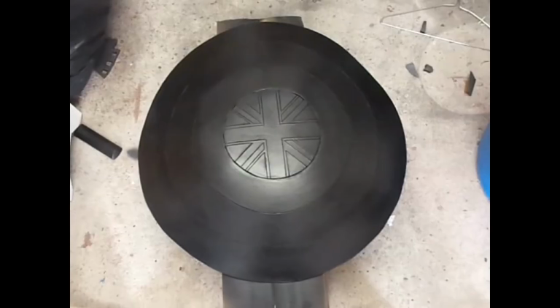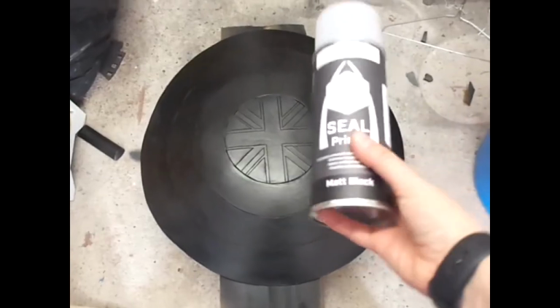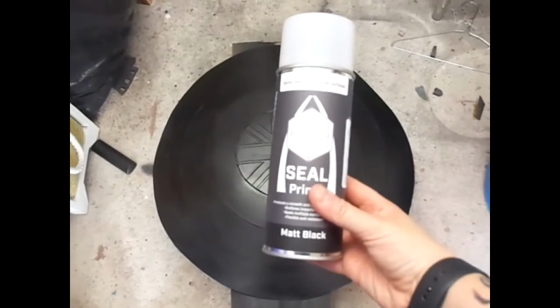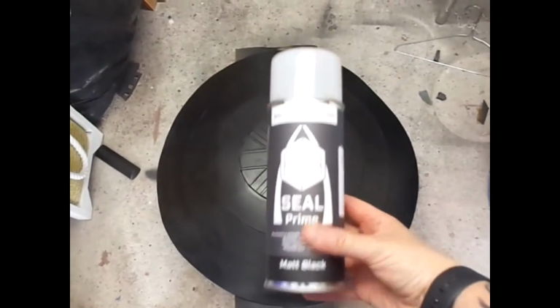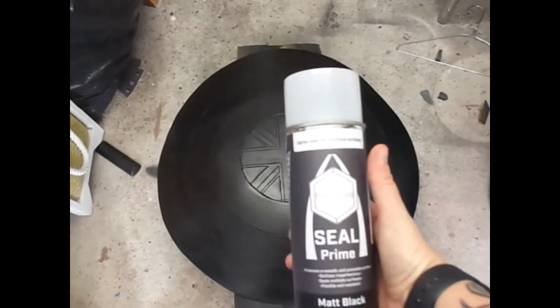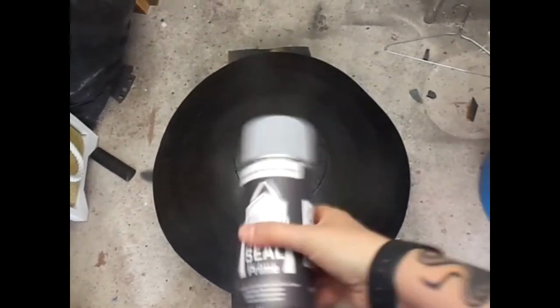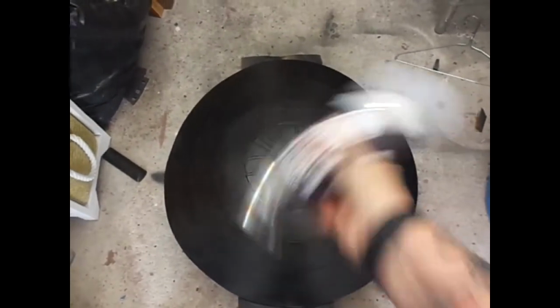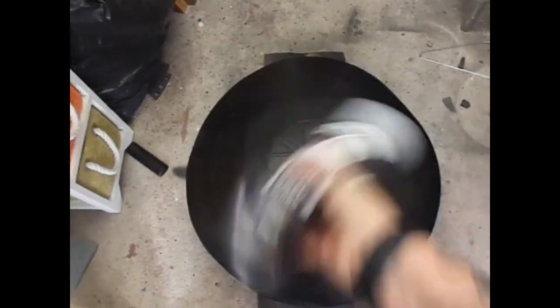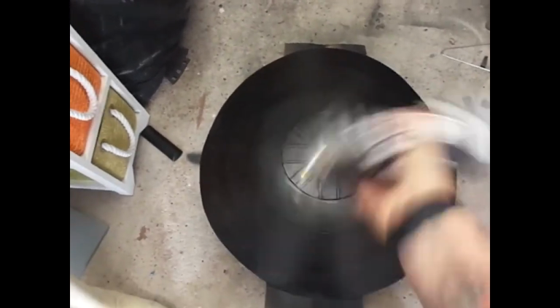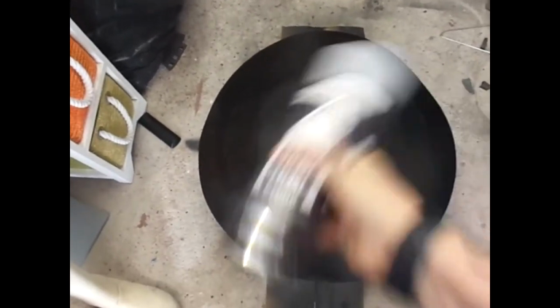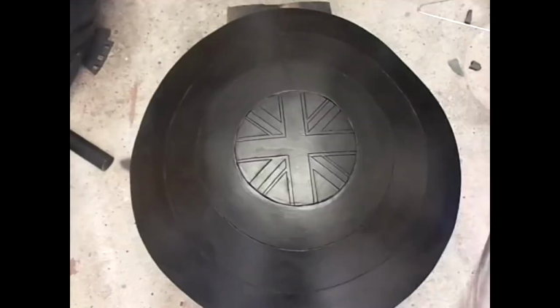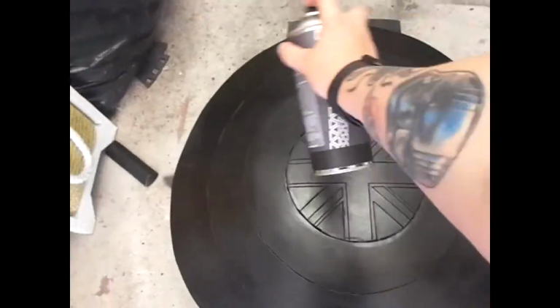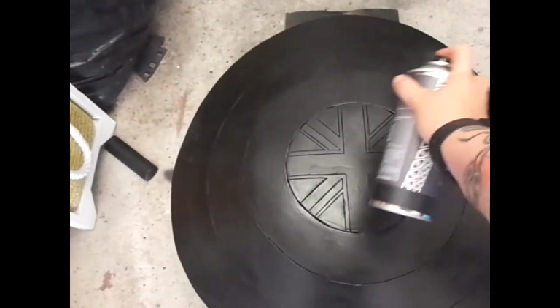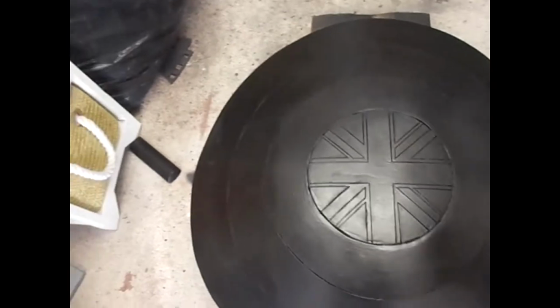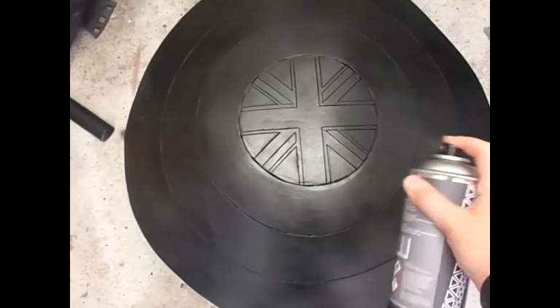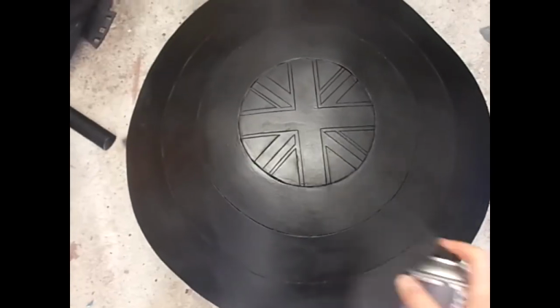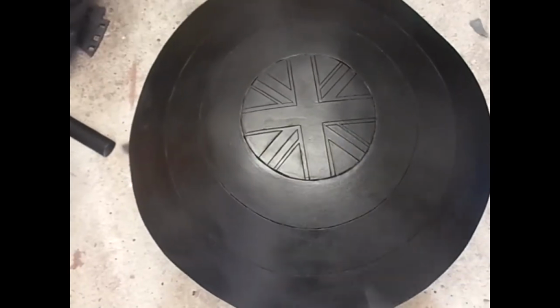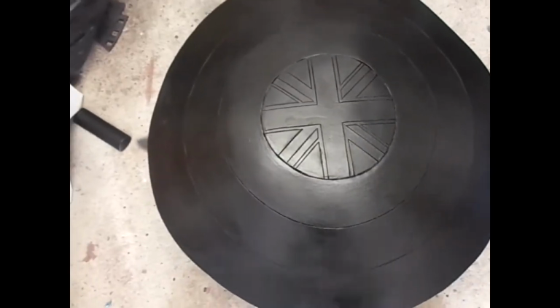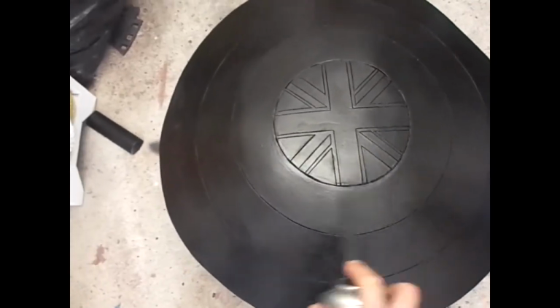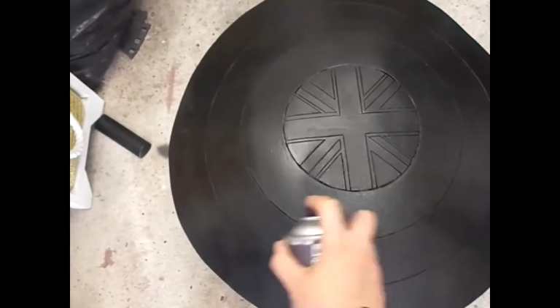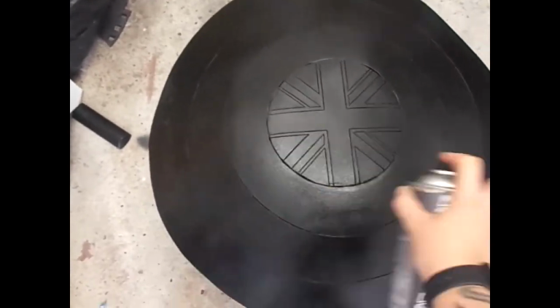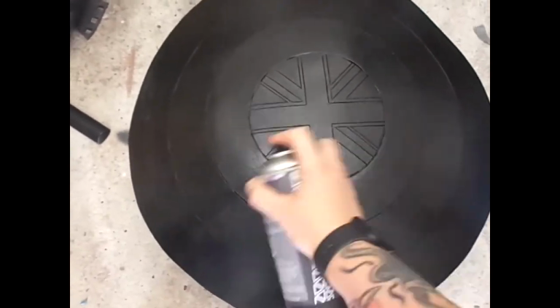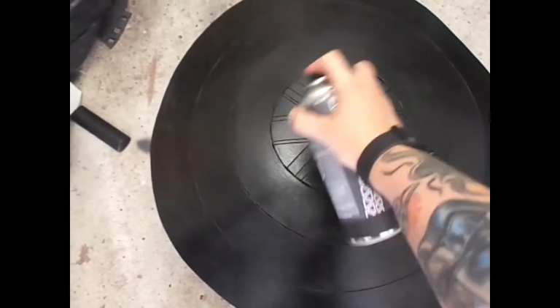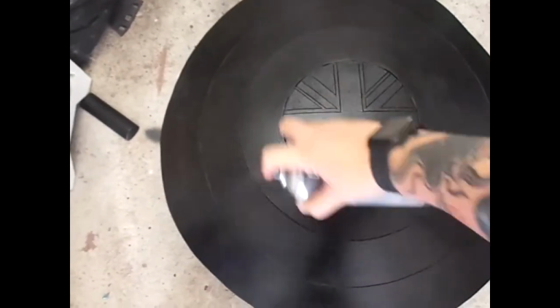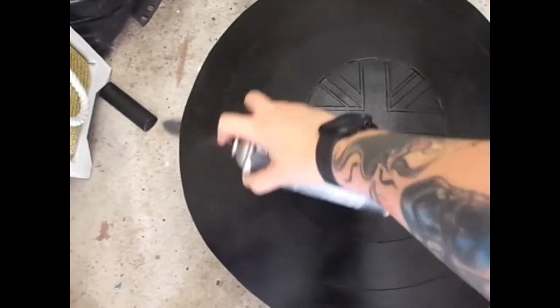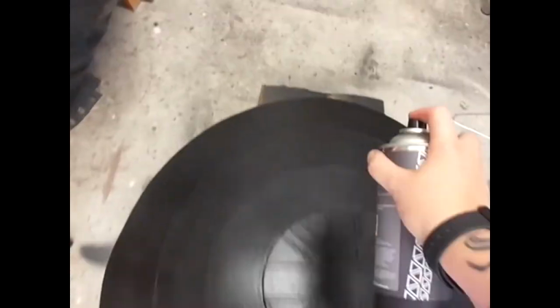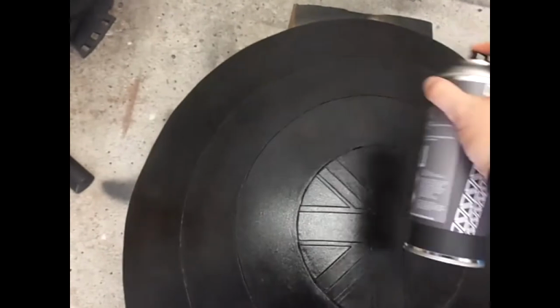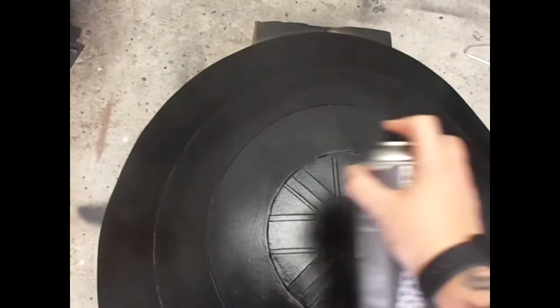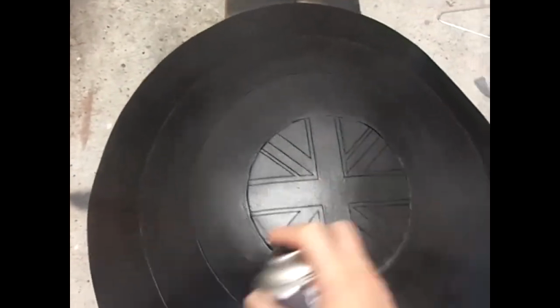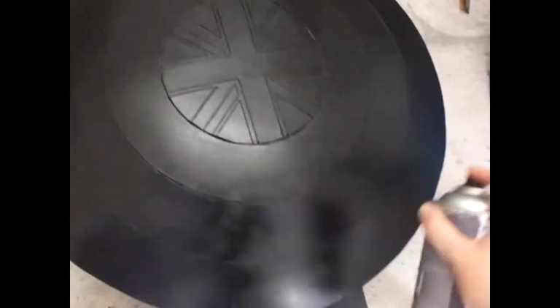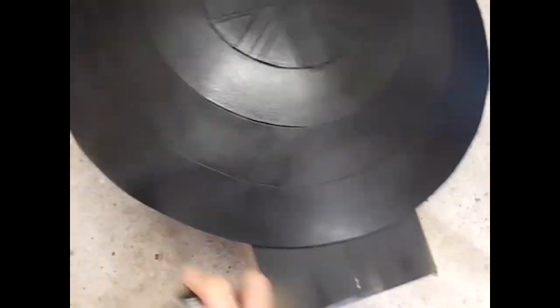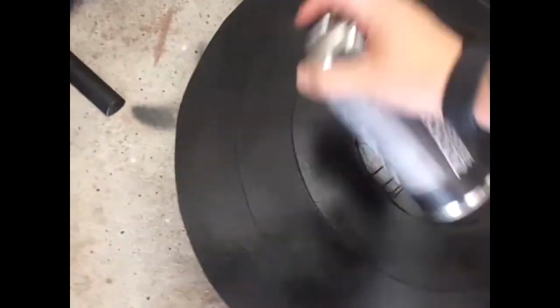Now it's time to make this really smooth with some Seal Prime, also from Polyprops. Spraying the front of the shield all over, I used two layers of Seal Prime and that's enough to give a really smooth finish ready for painting.